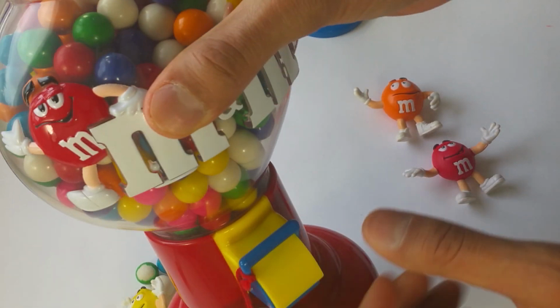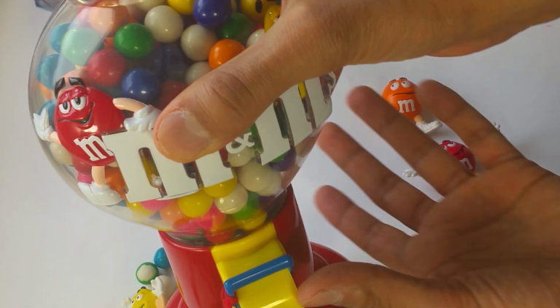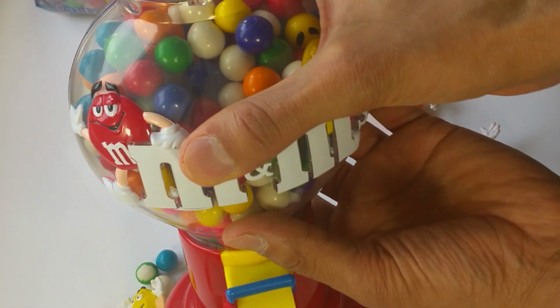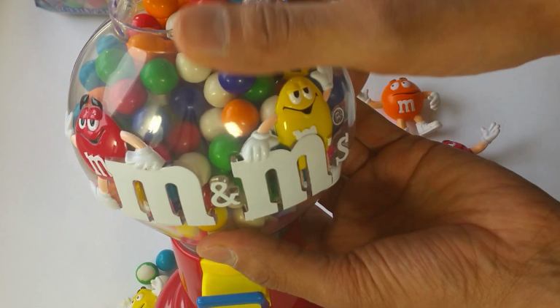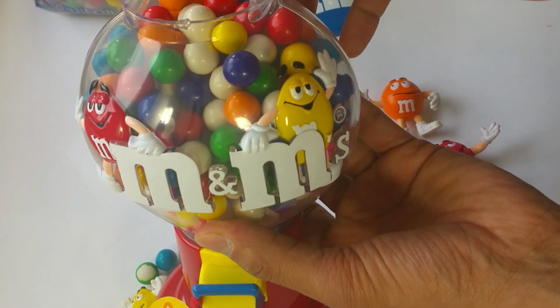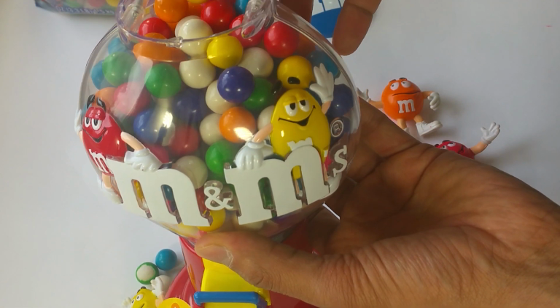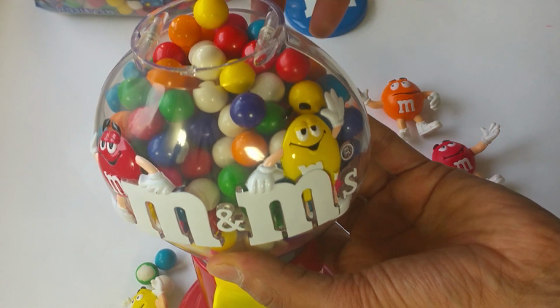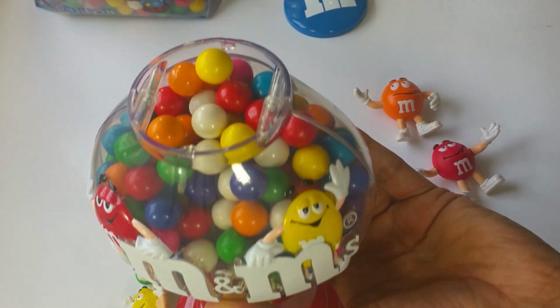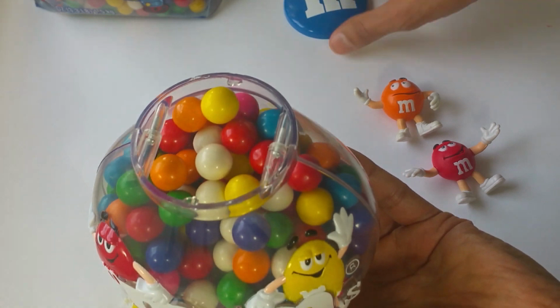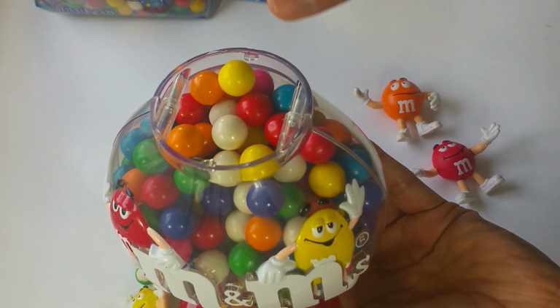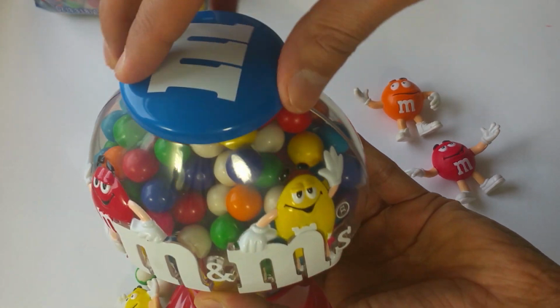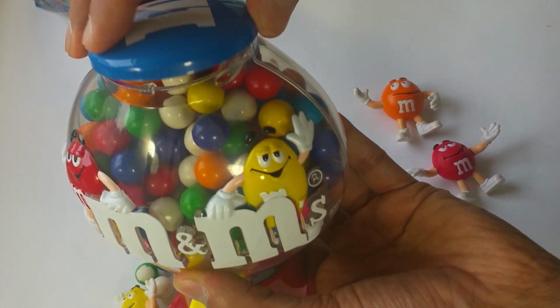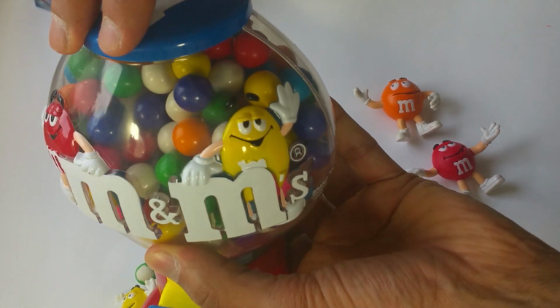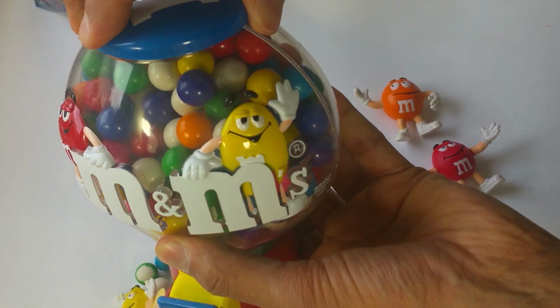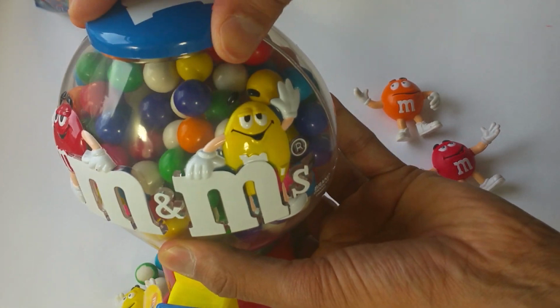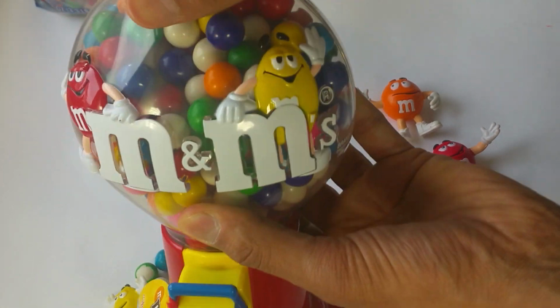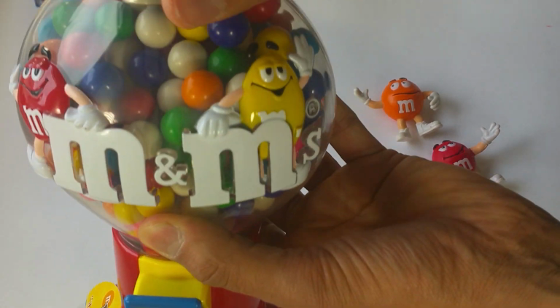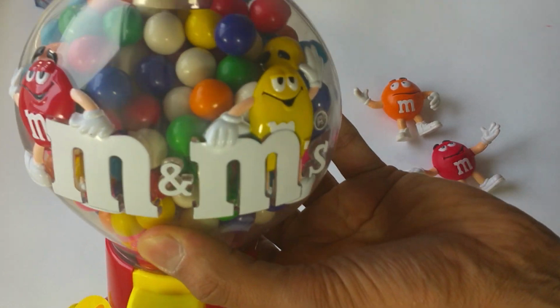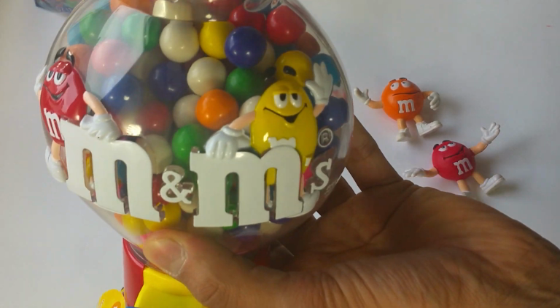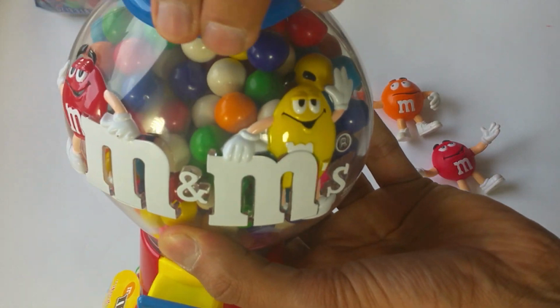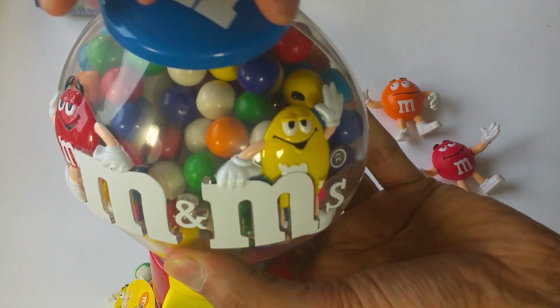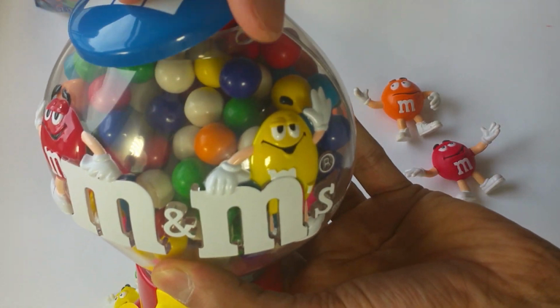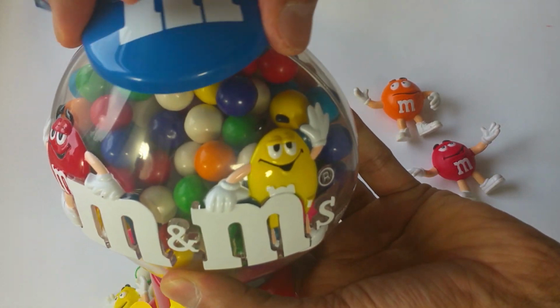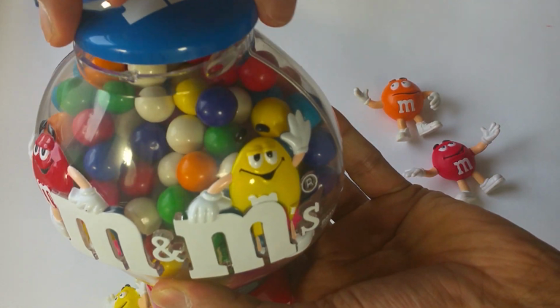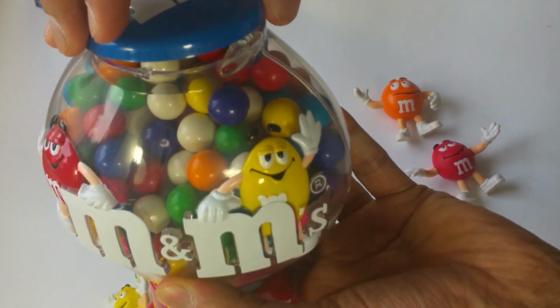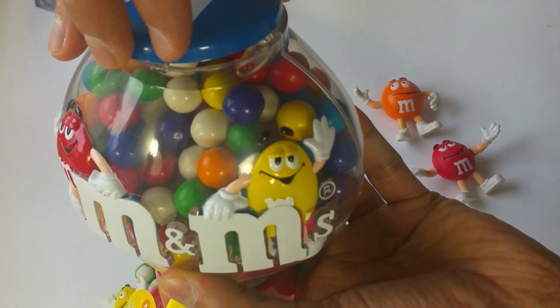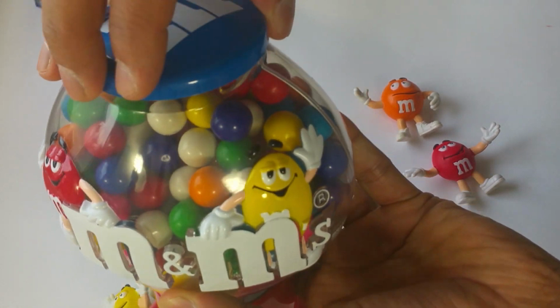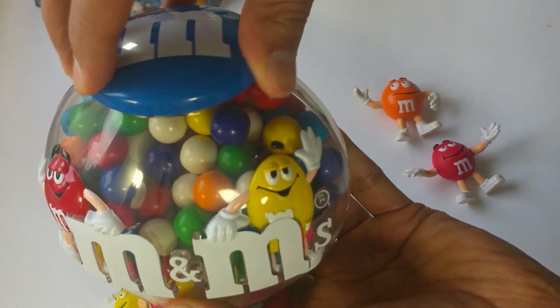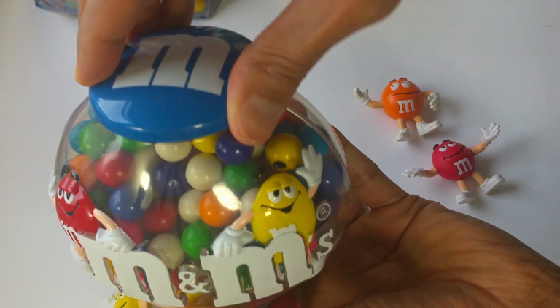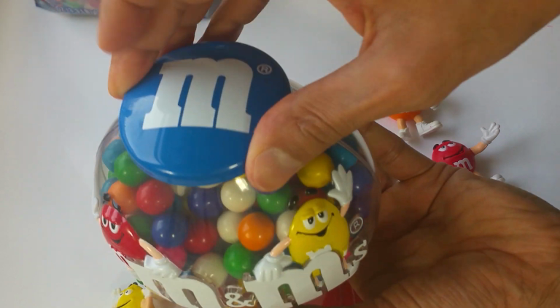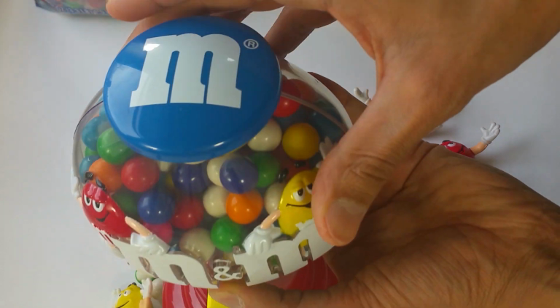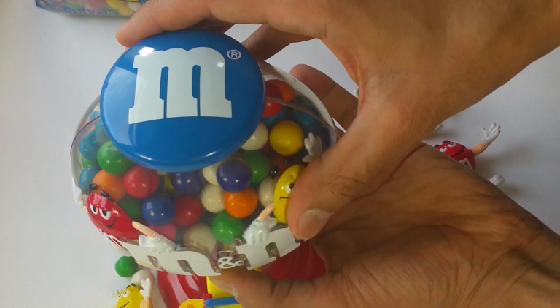Nice, it looks even better like this. Looks so cute. Okay, I'm going to close it. There you go.